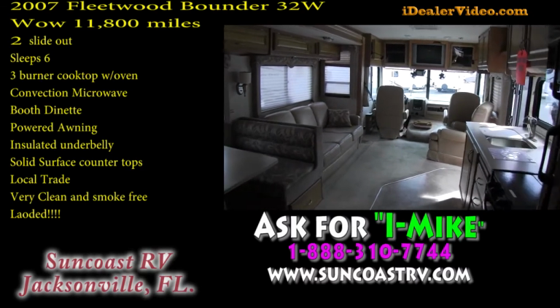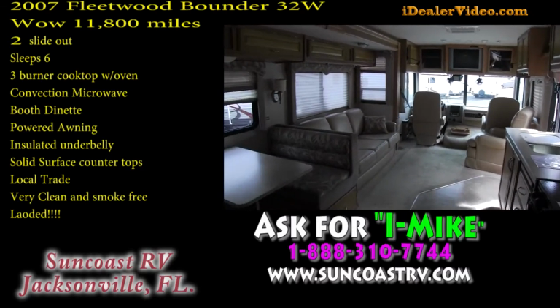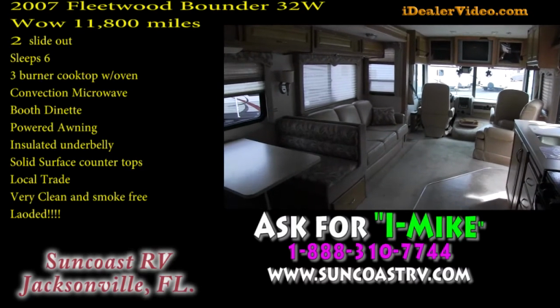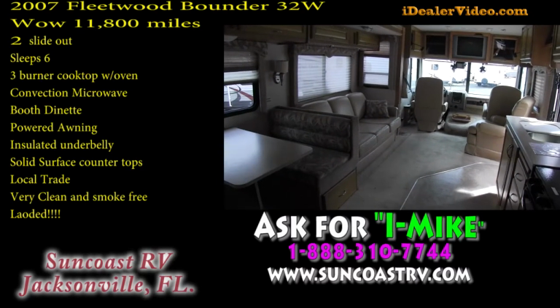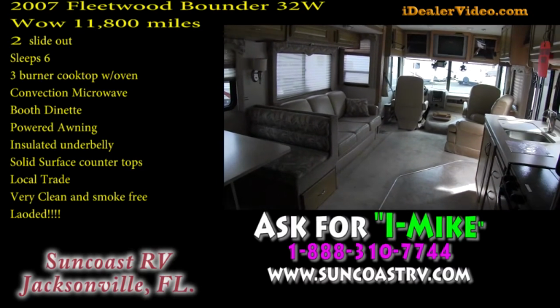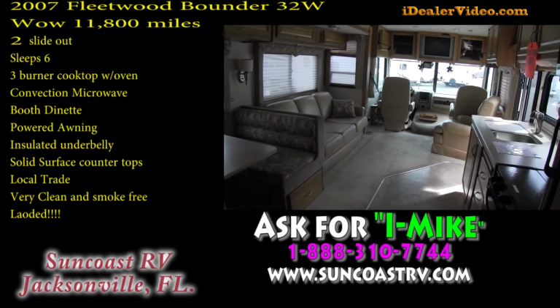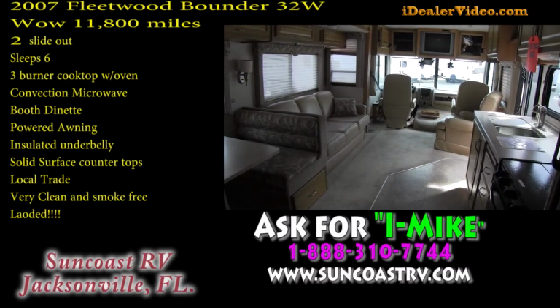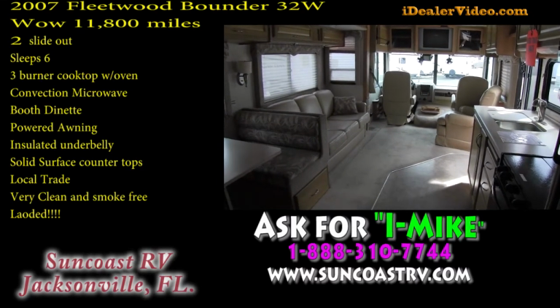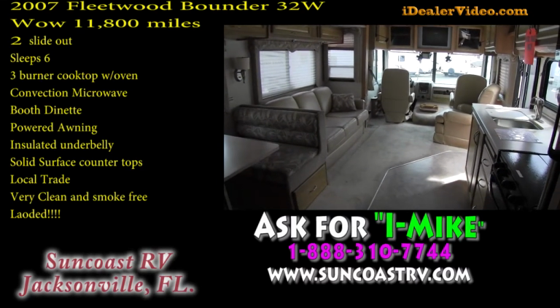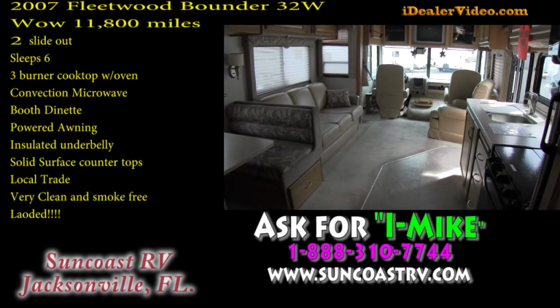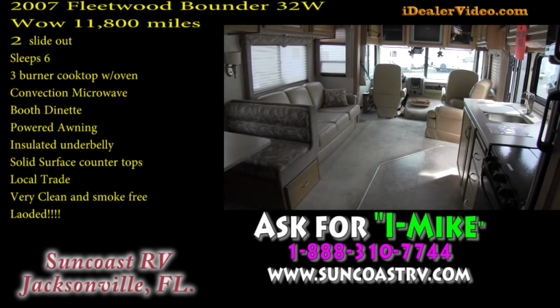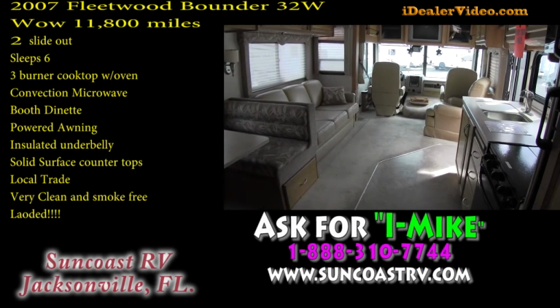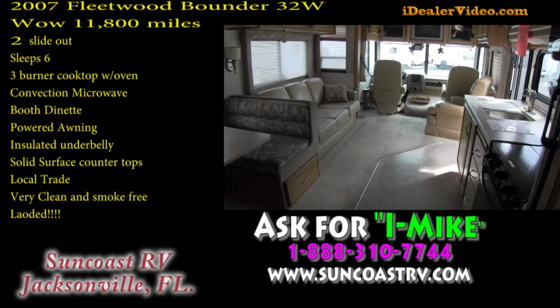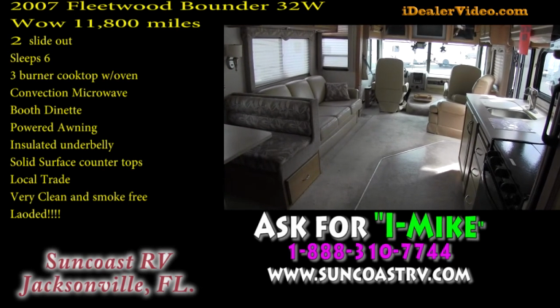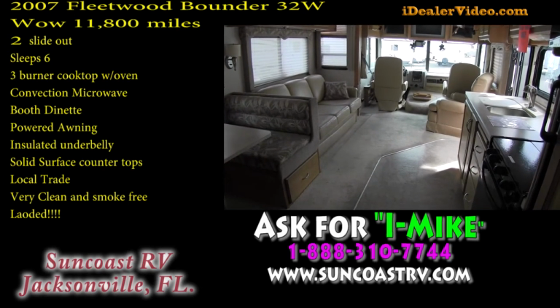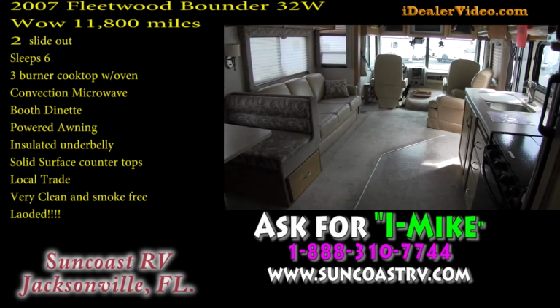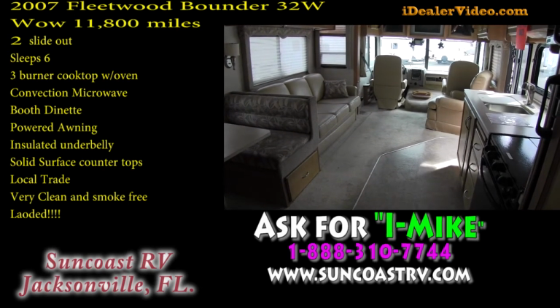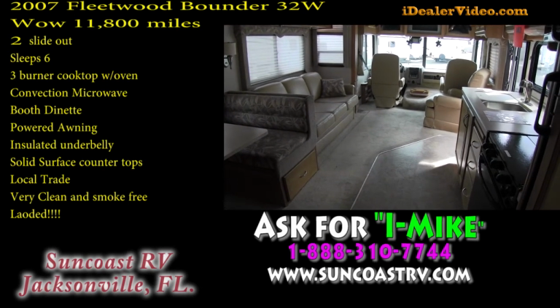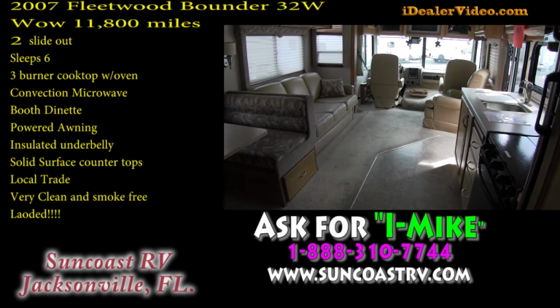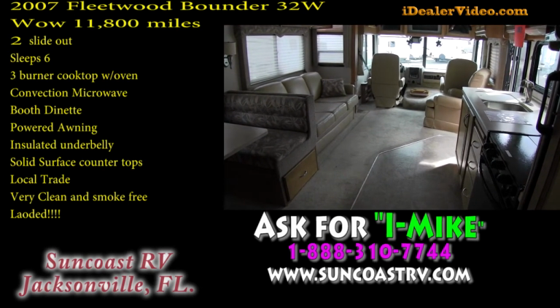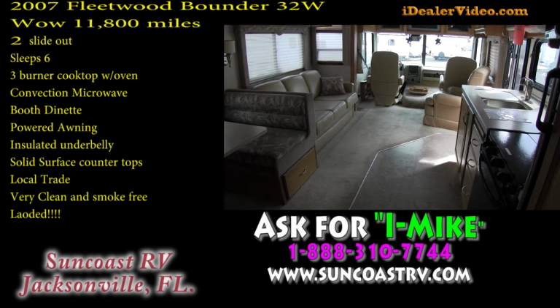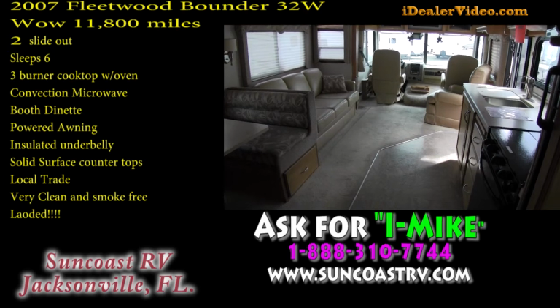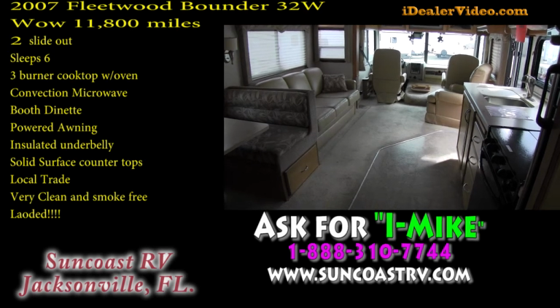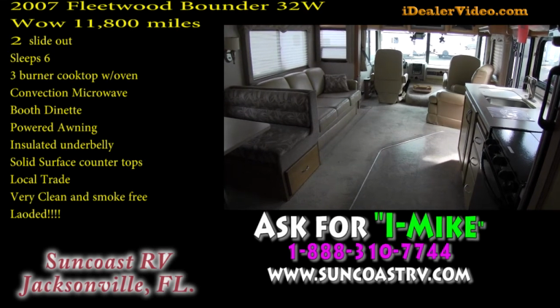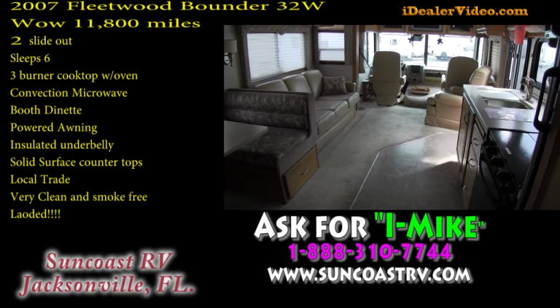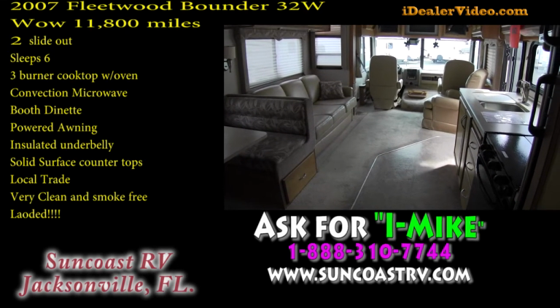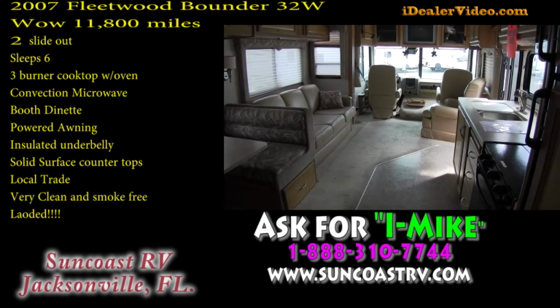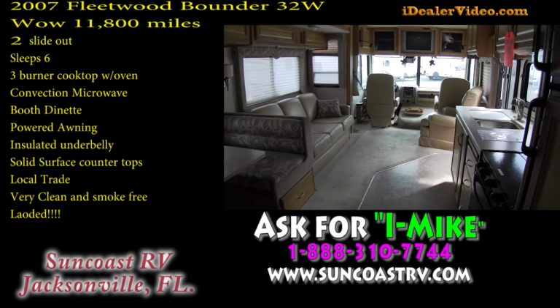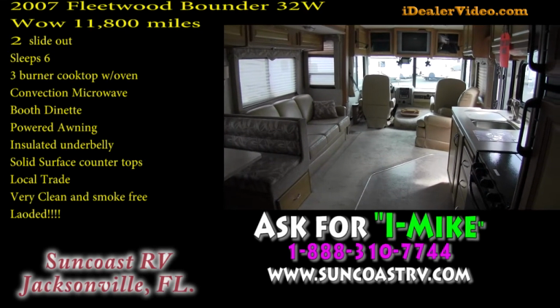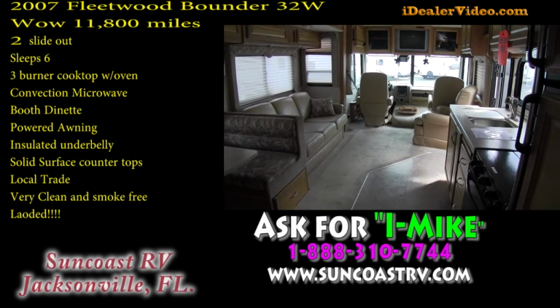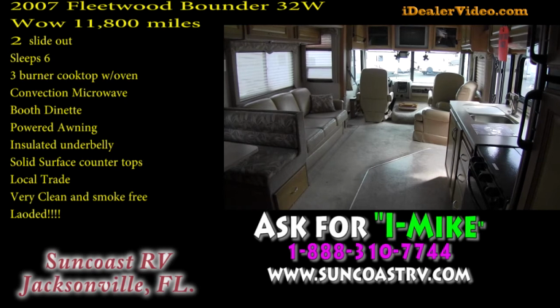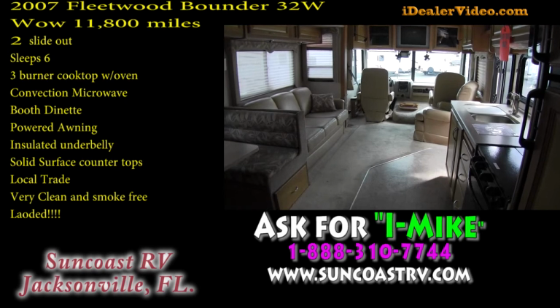It's got a 5,000-pound hitch on the back — this is ready to go. If you have any questions about this unit, please give me a call. My phone number is 888-310-7744. If you call, ask for Internet Mike — I know that sounds like a funny name, I just want you to remember.